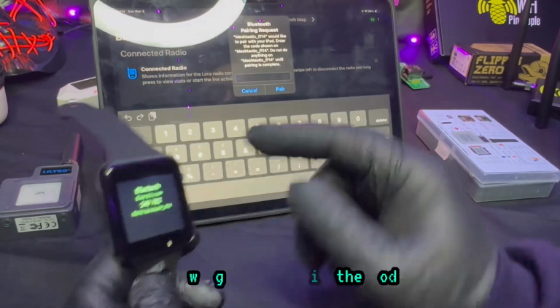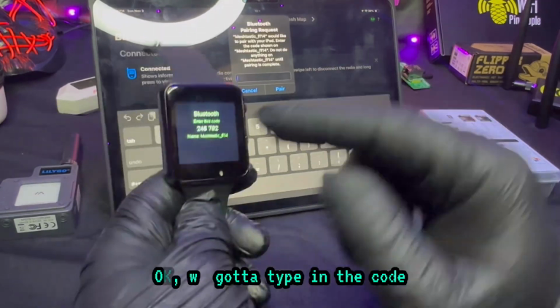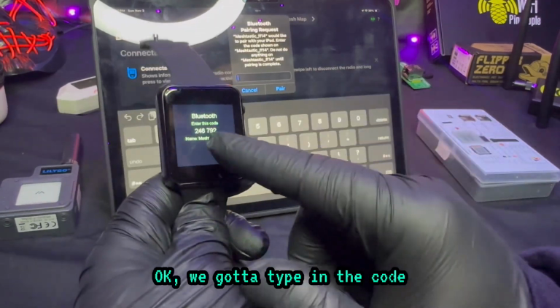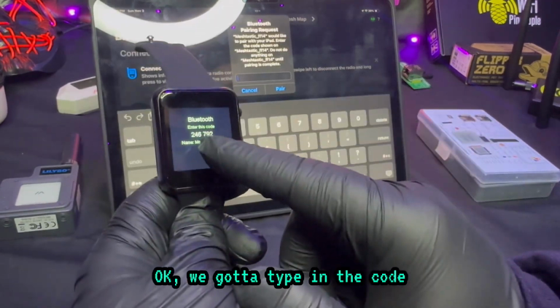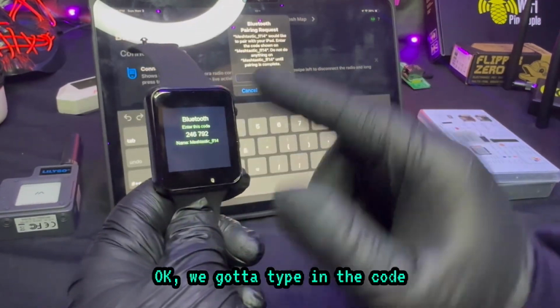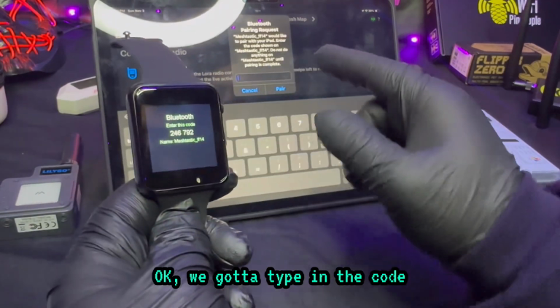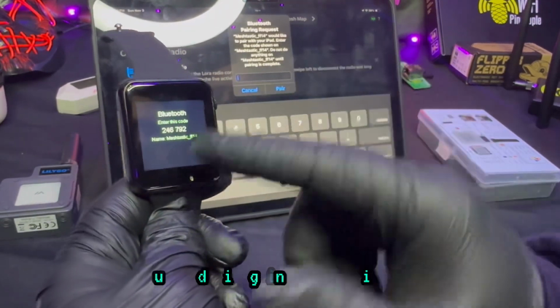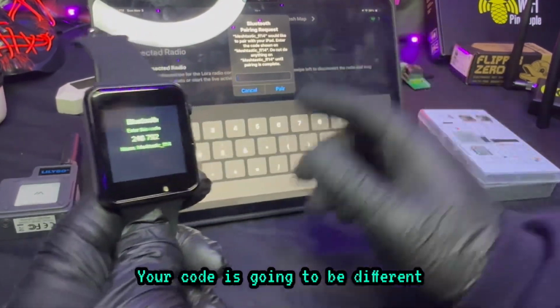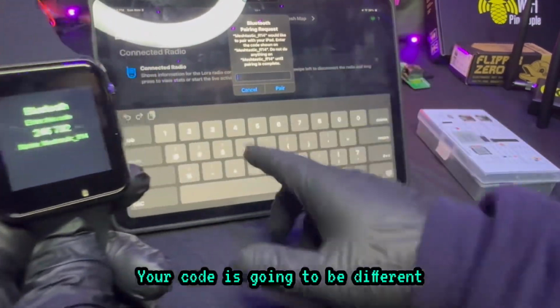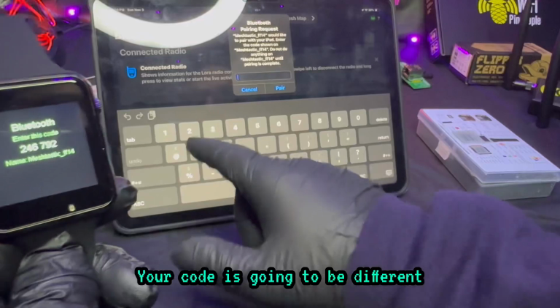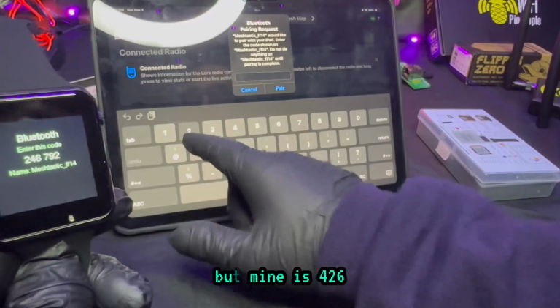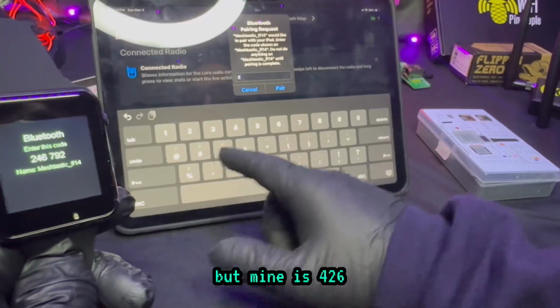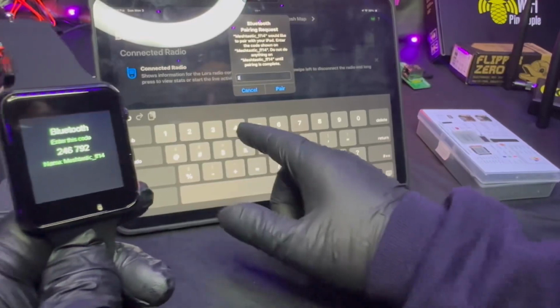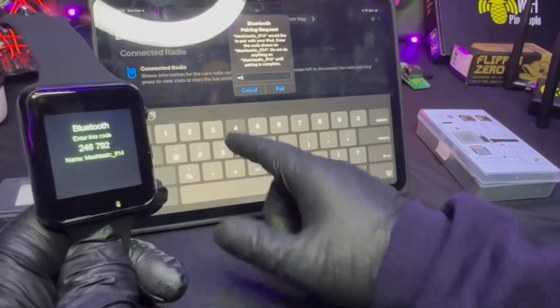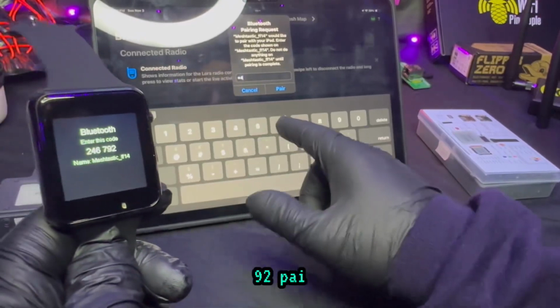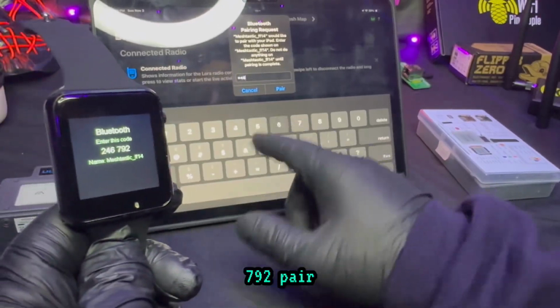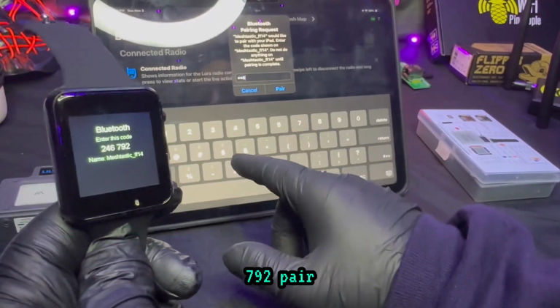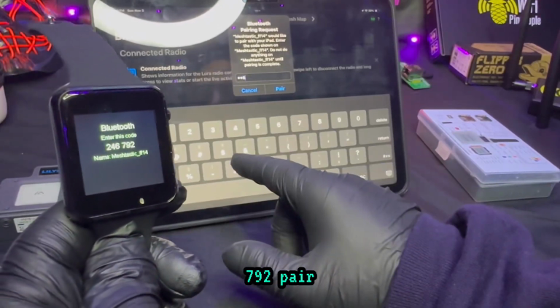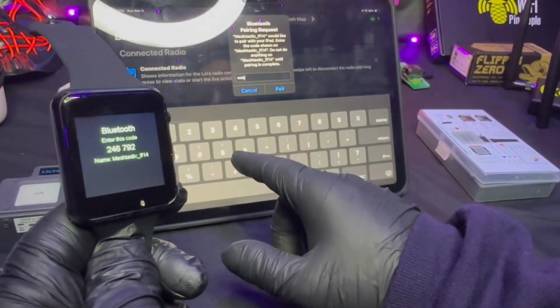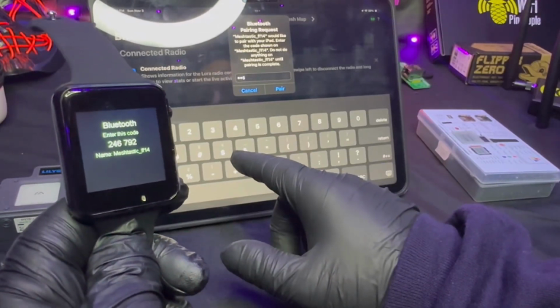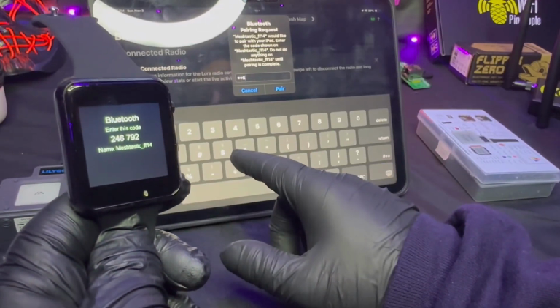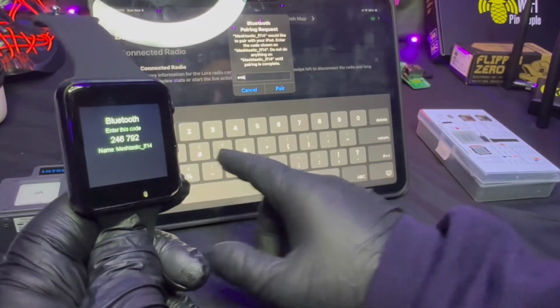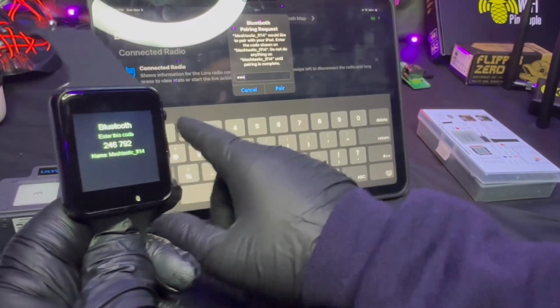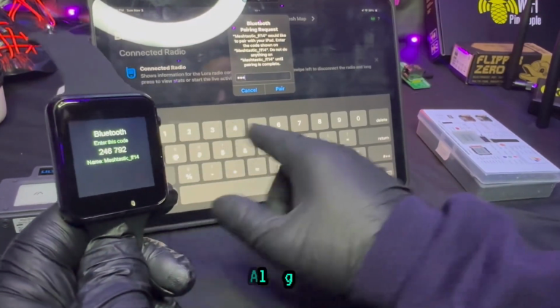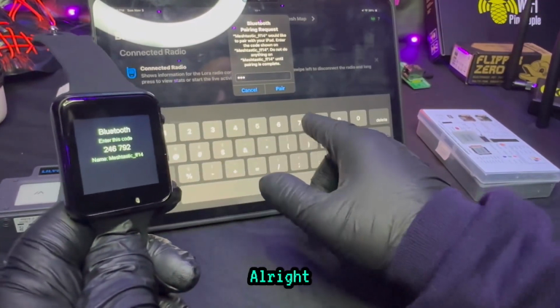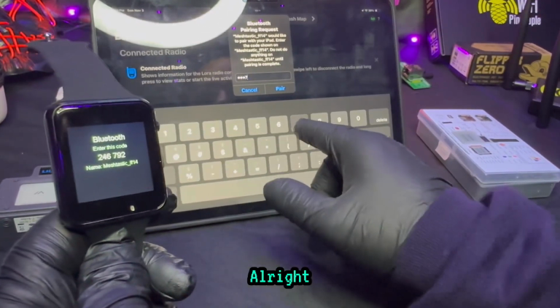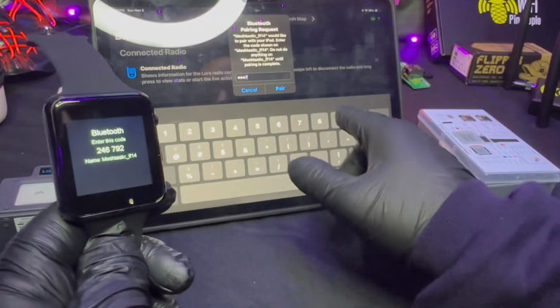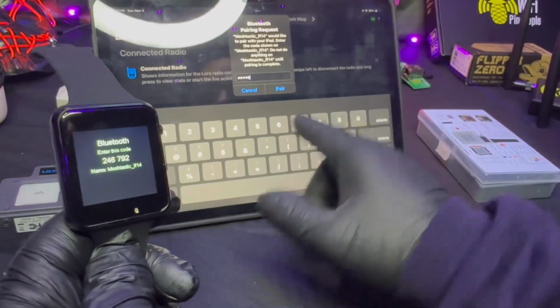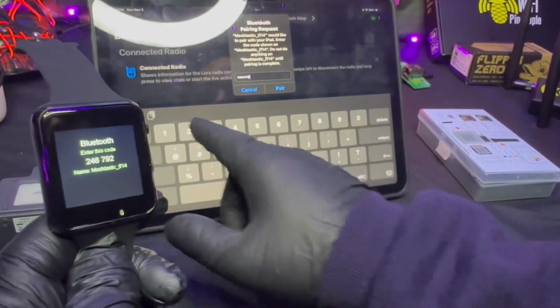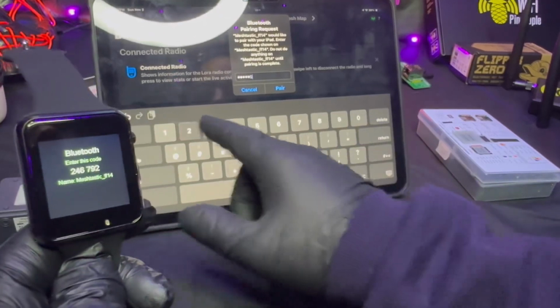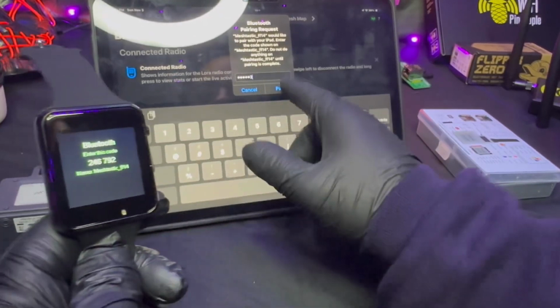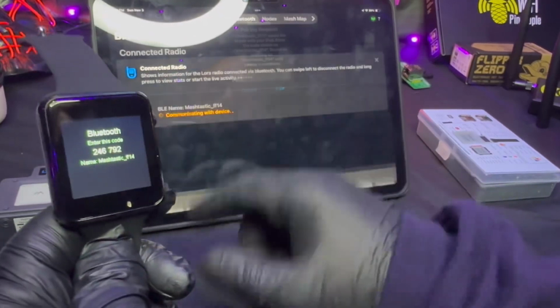Okay, we got to type in the code. Your code is going to be different, but mine is 4-2-6-6-7-9-2. Go ahead and tap Pair.